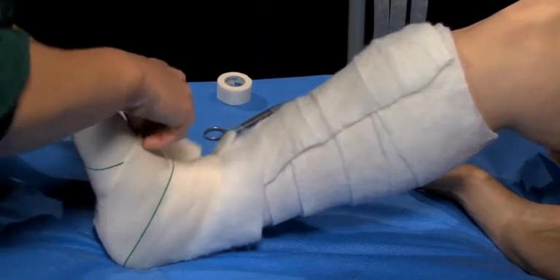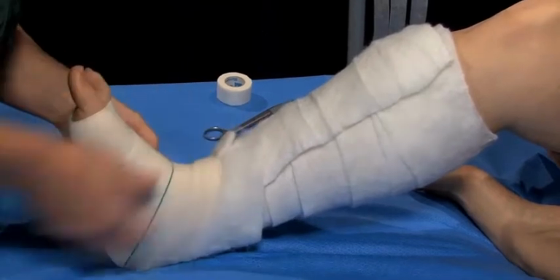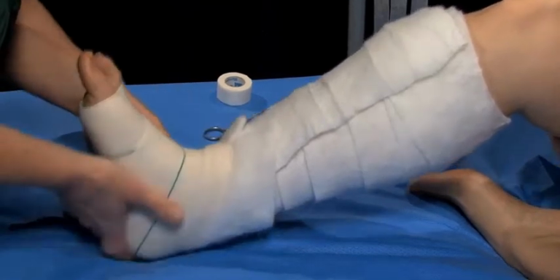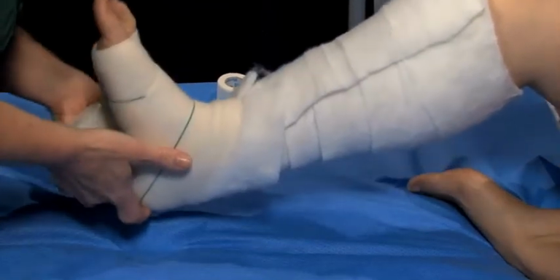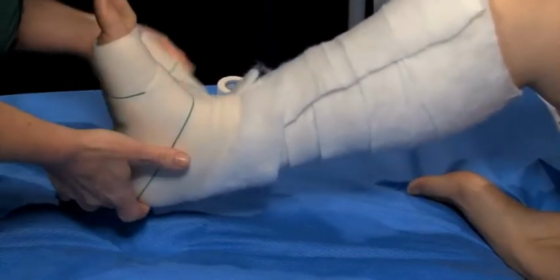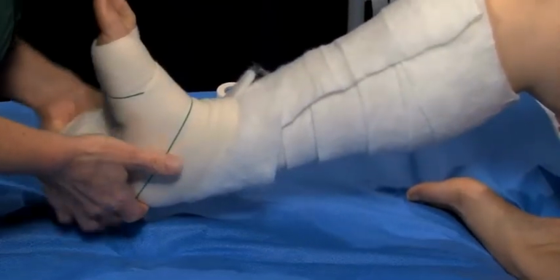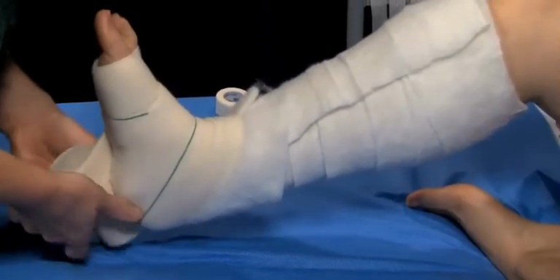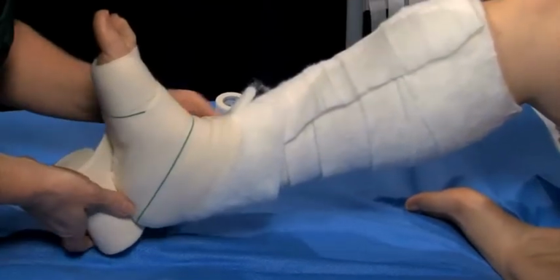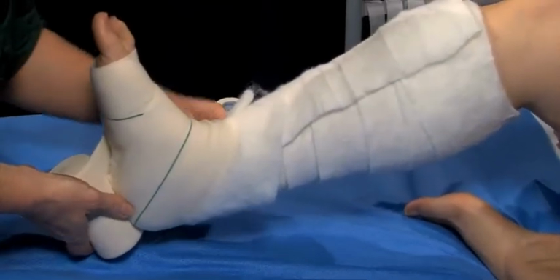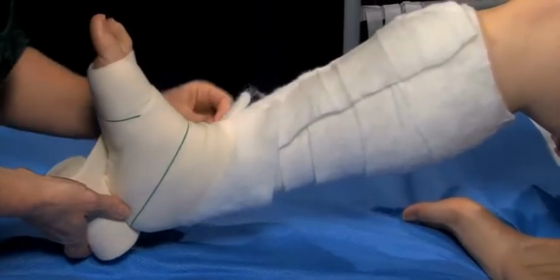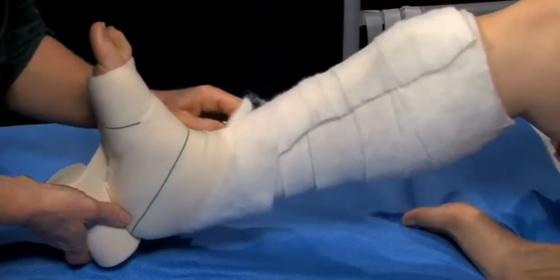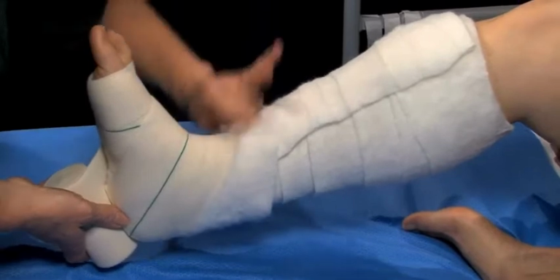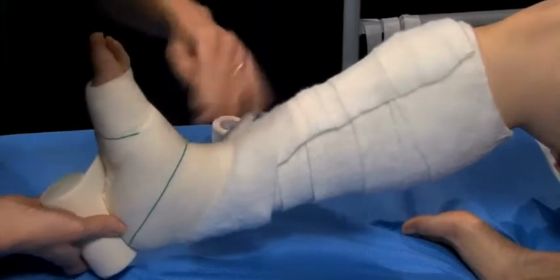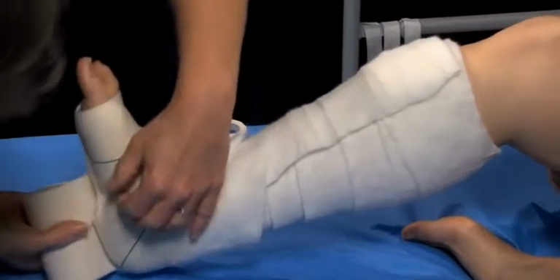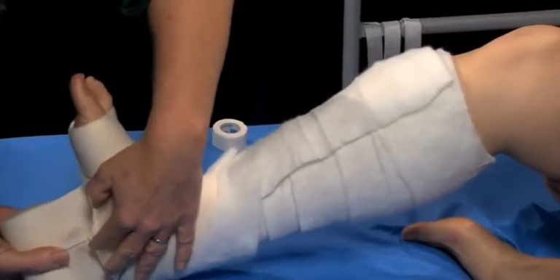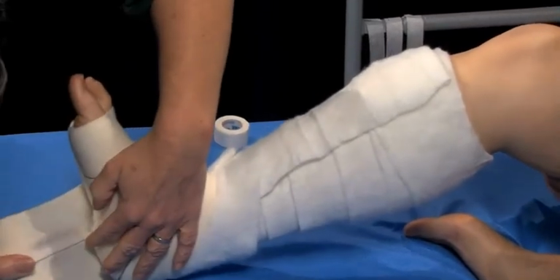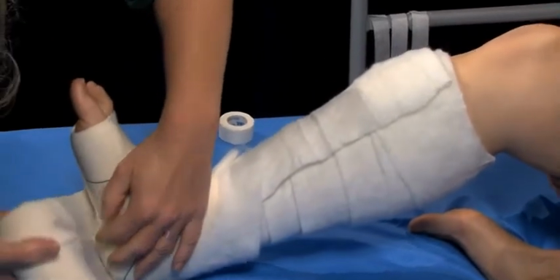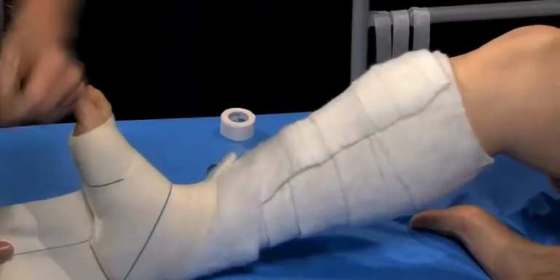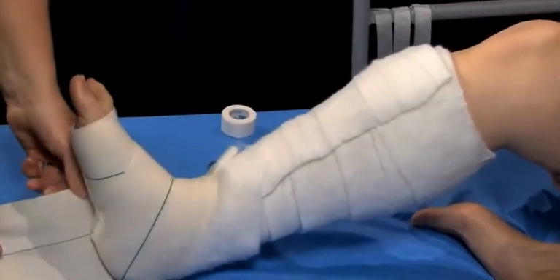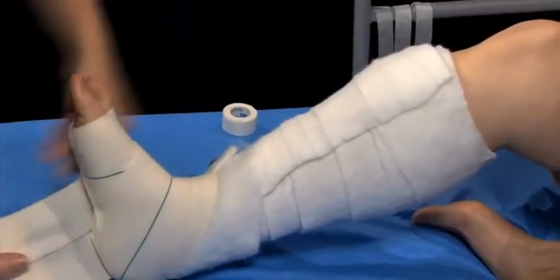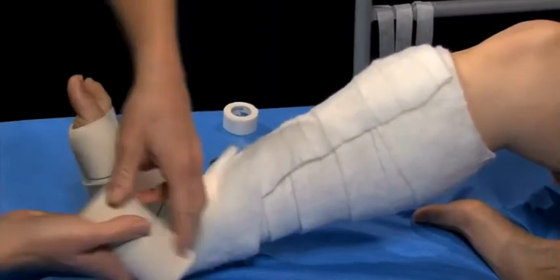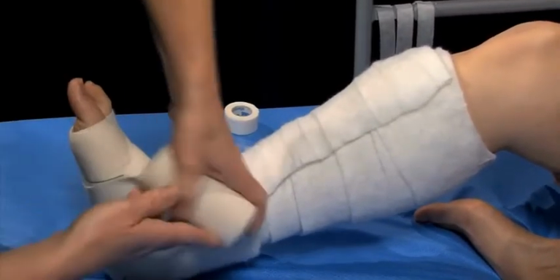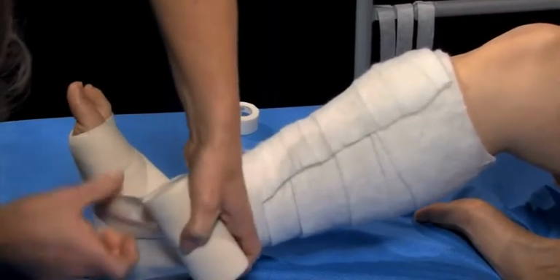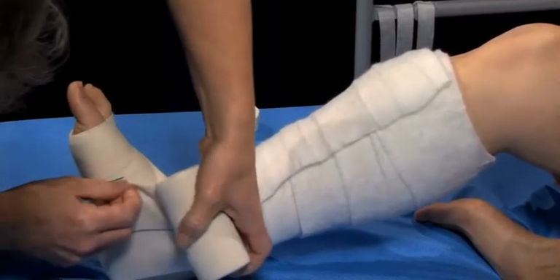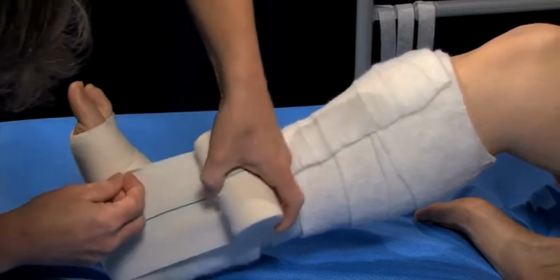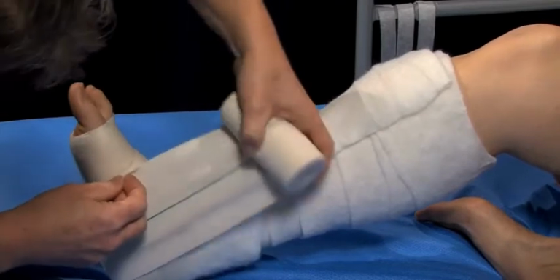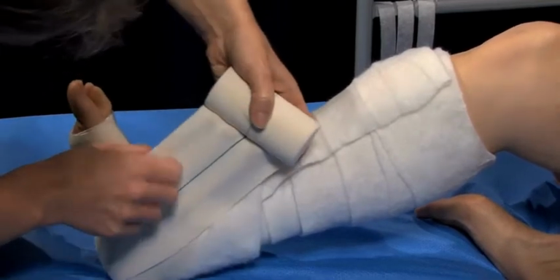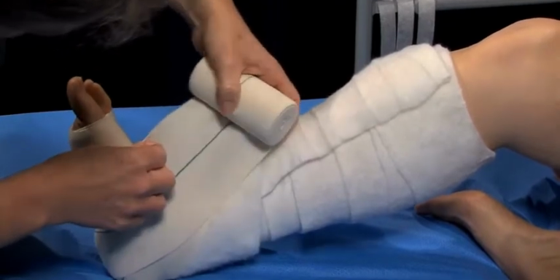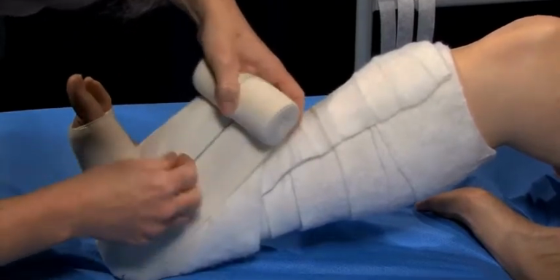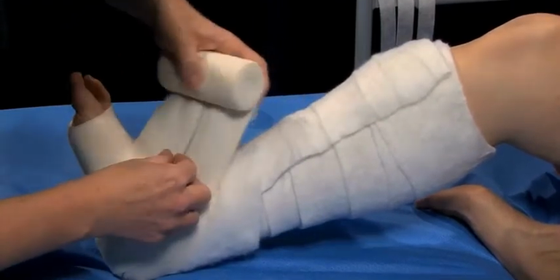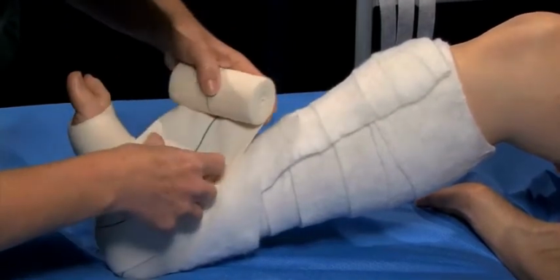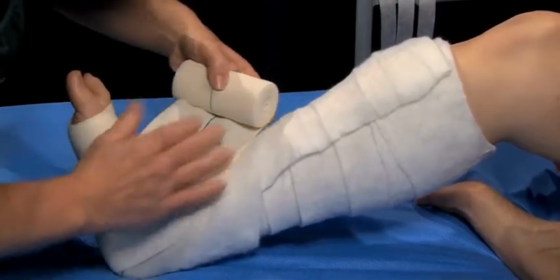Apply one to two anchor turns from the base of the toes. Cover the heel, followed by a turn under the heel, and finally around the Achilles tendon.